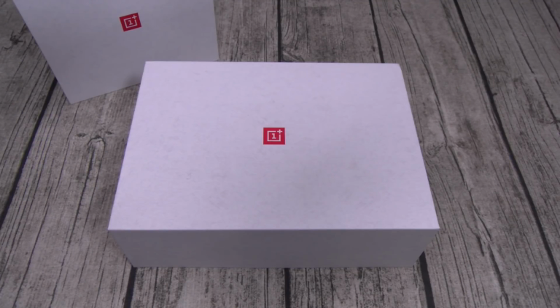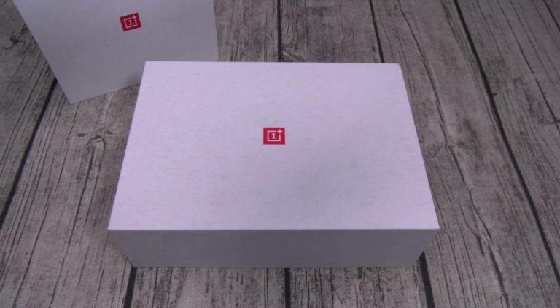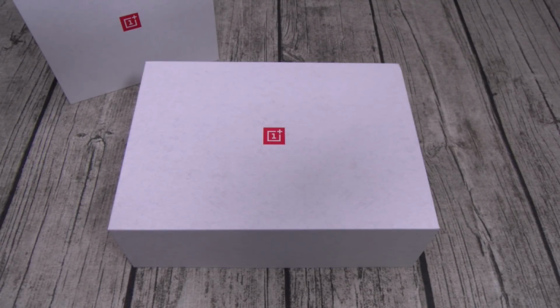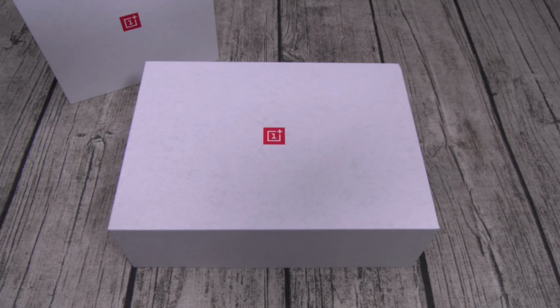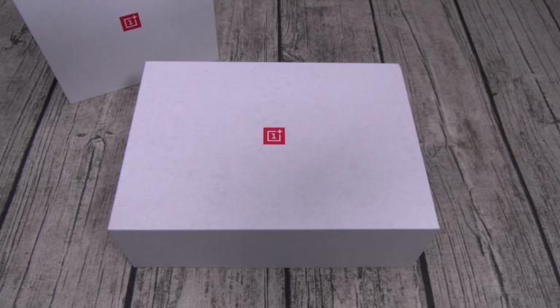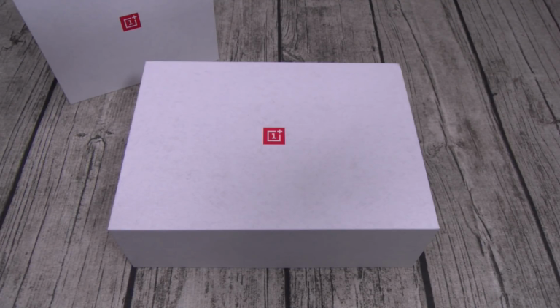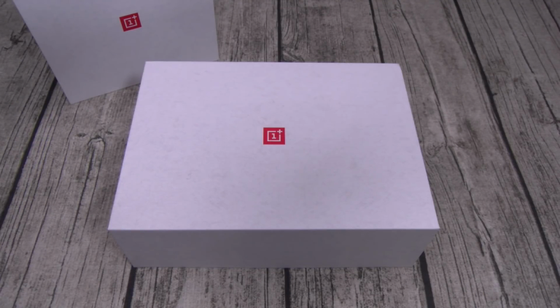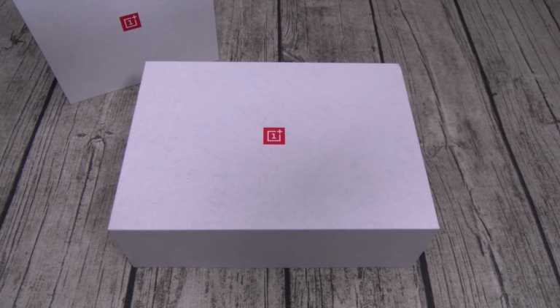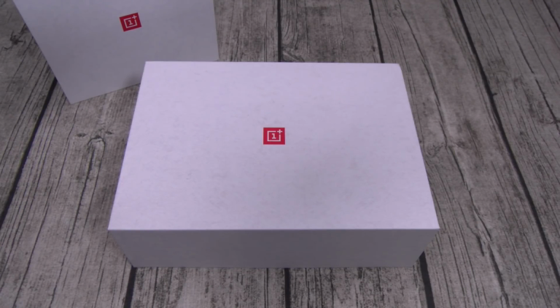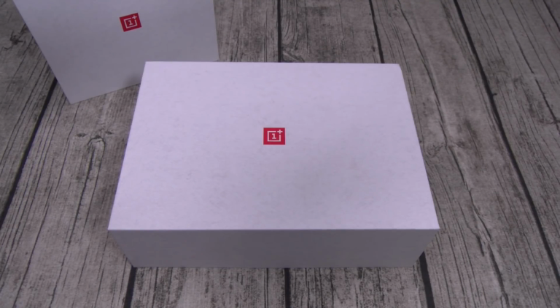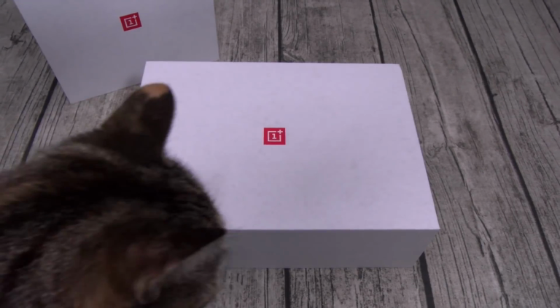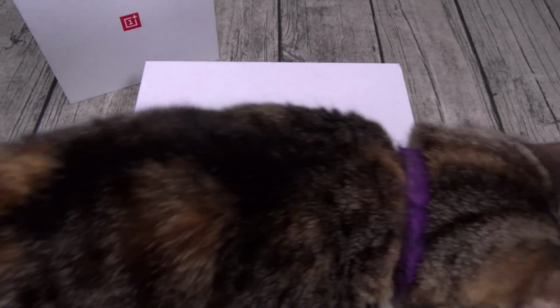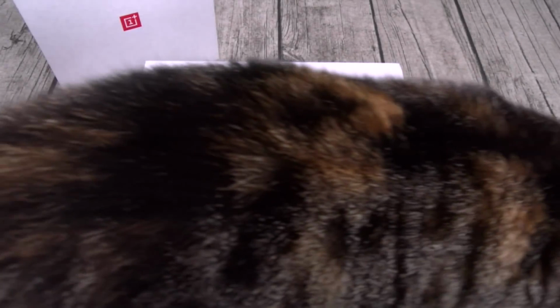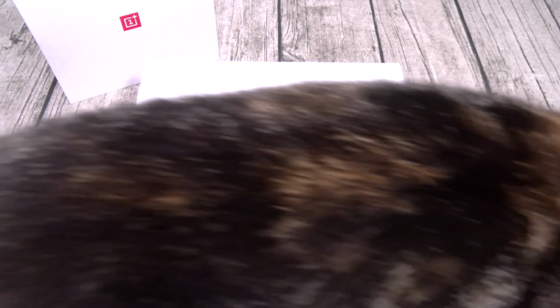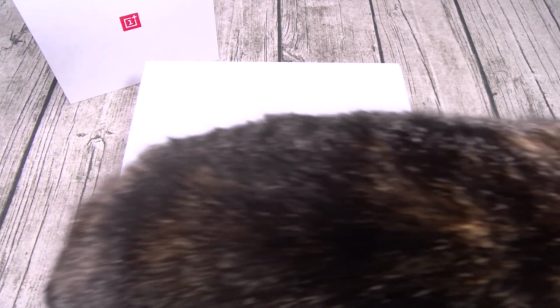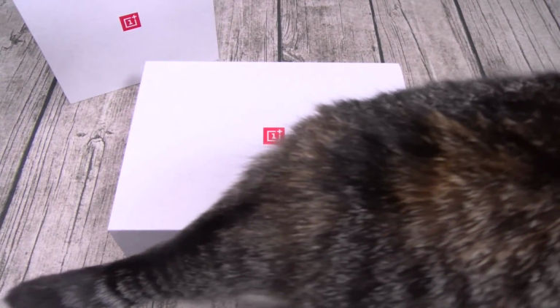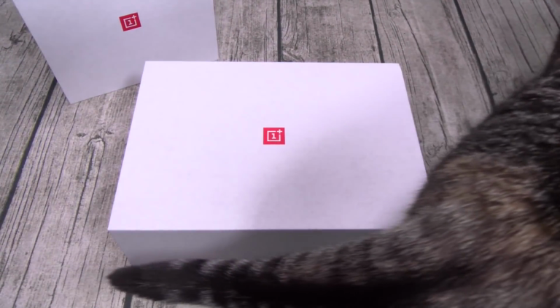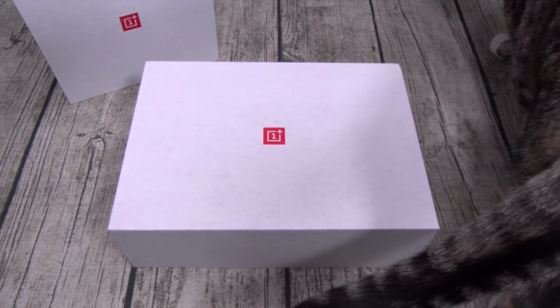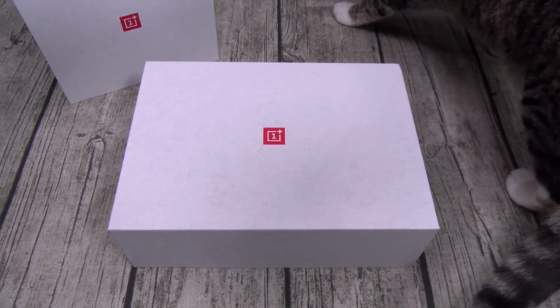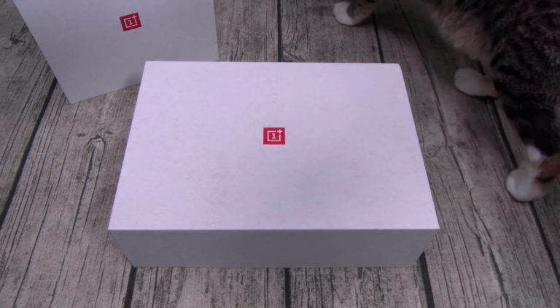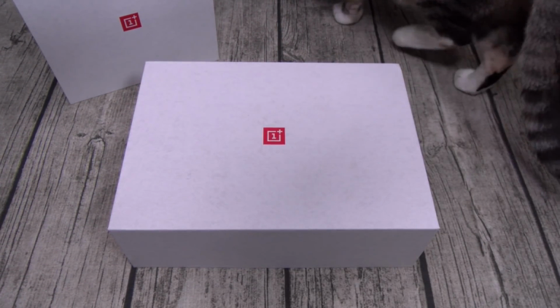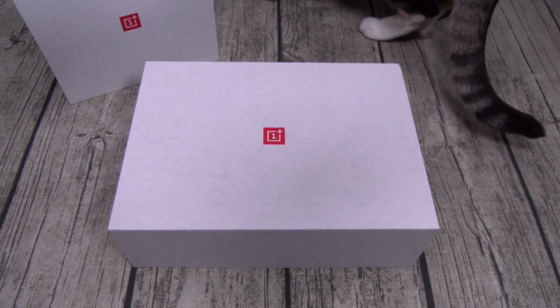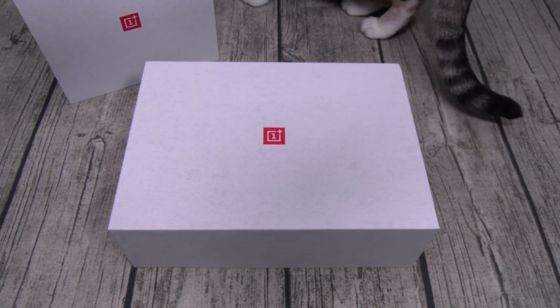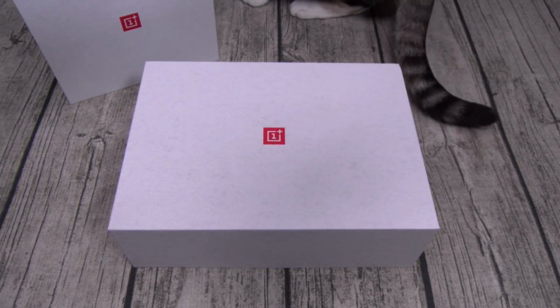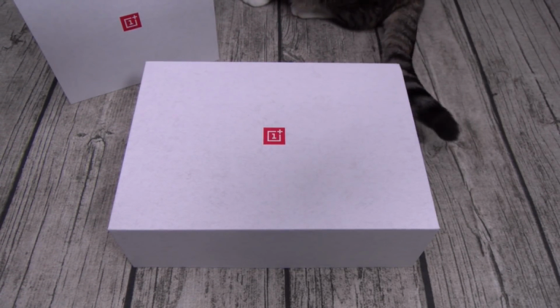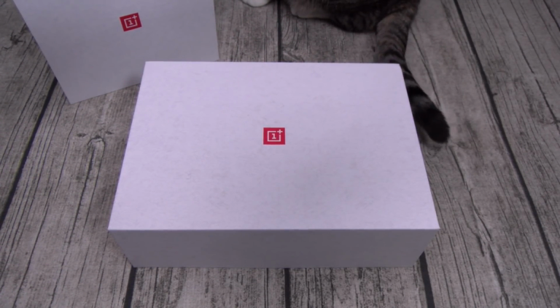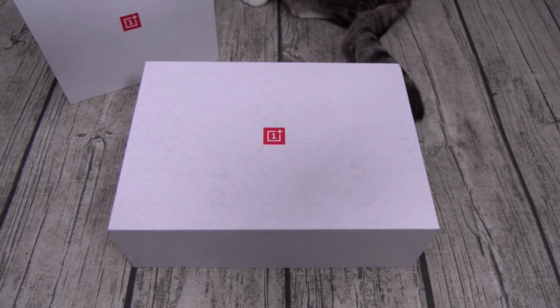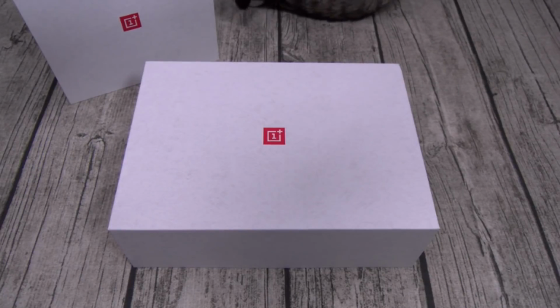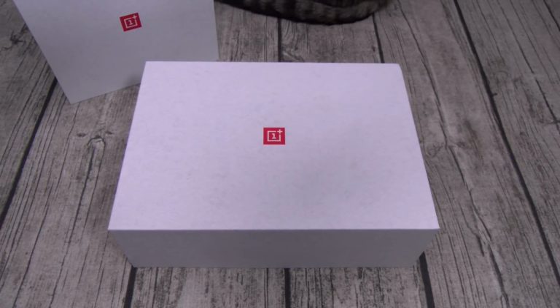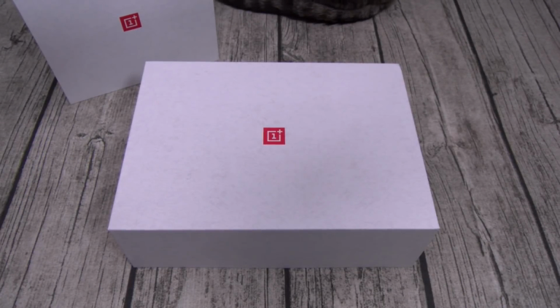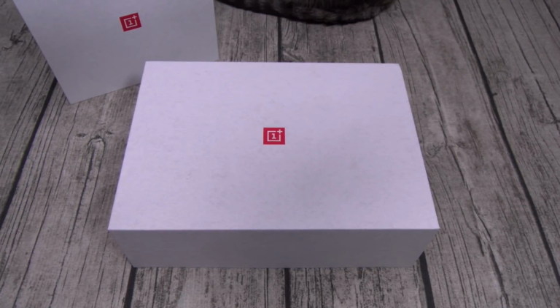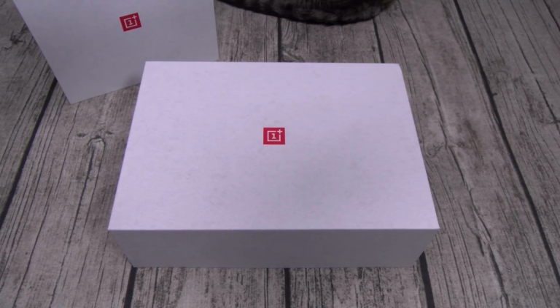Now this phone will be available in North America starting November 1st and in Europe starting November 6th. You can pick it up from OnePlus.com, or for the first time, you can pick this up in T-Mobile stores.